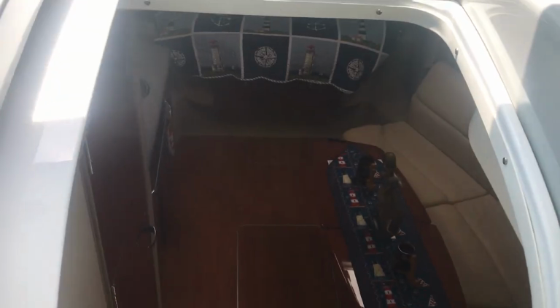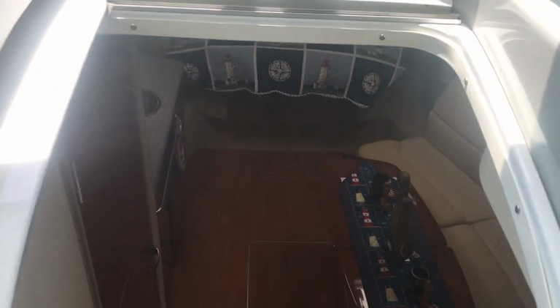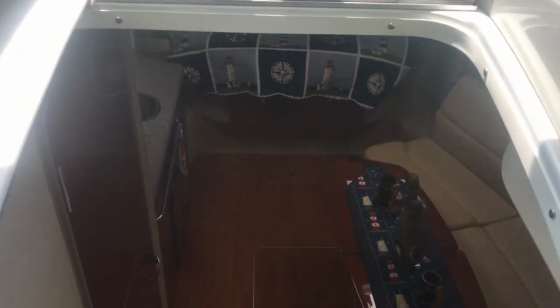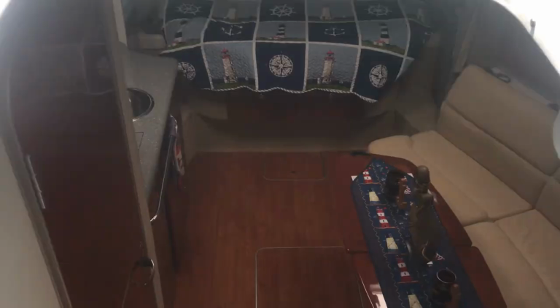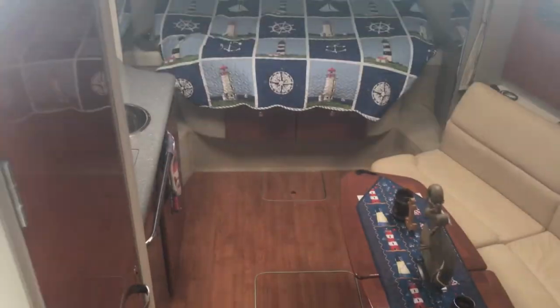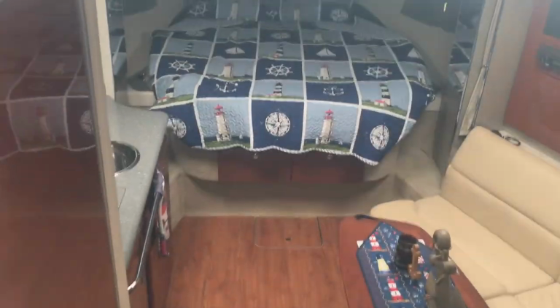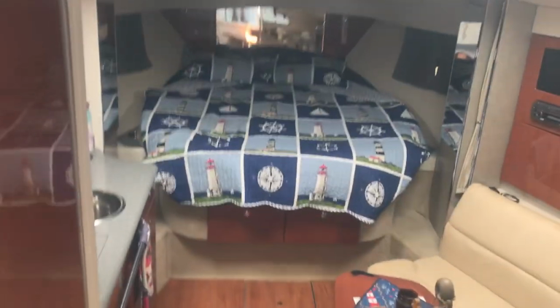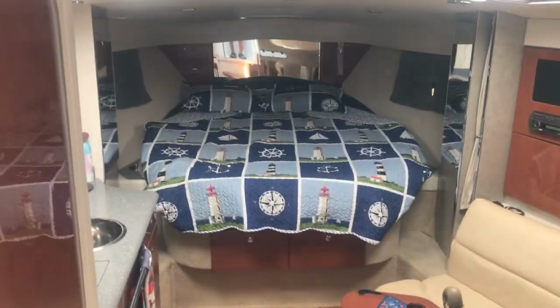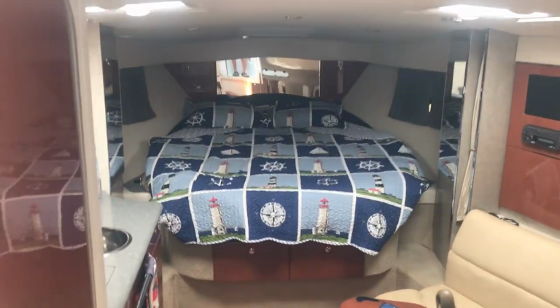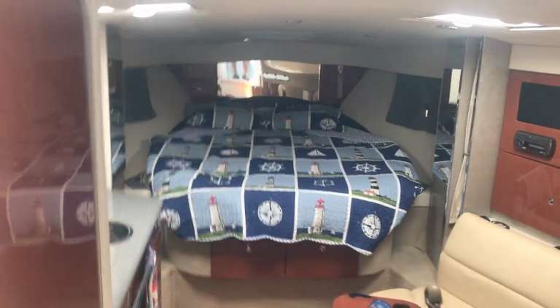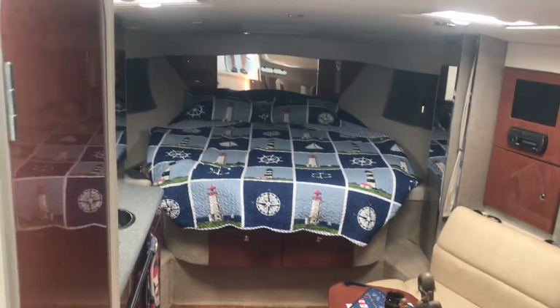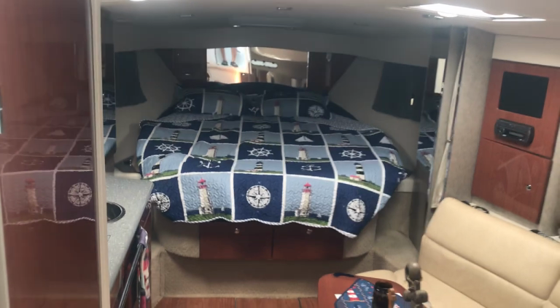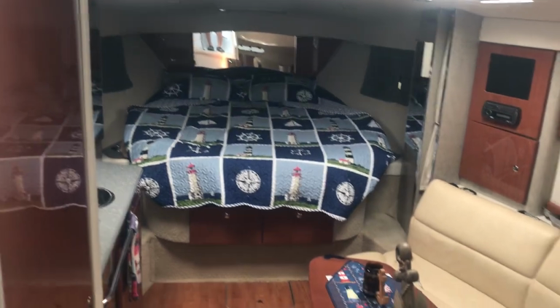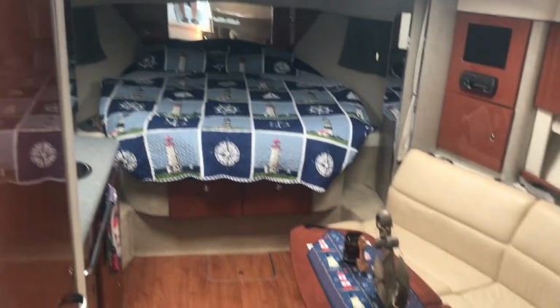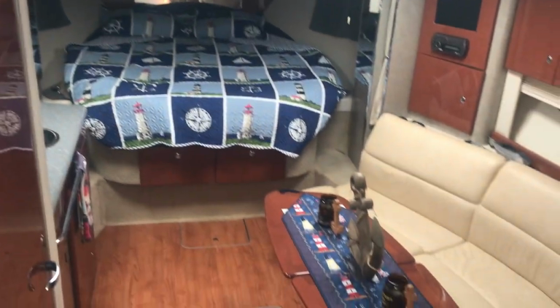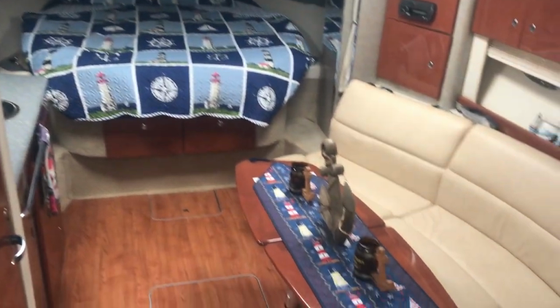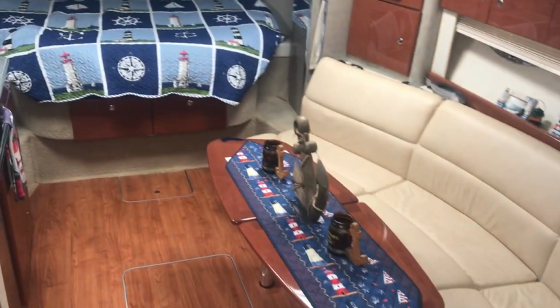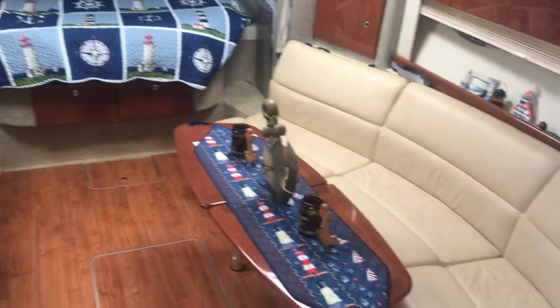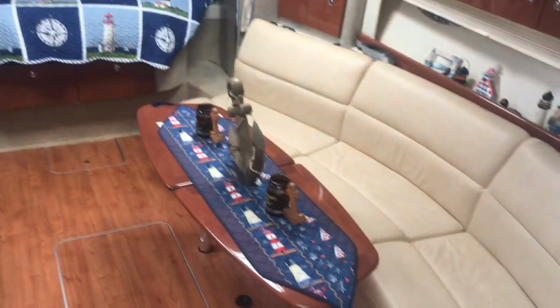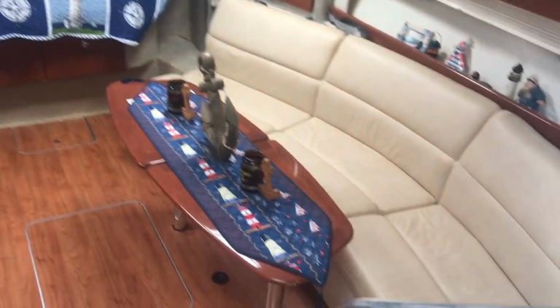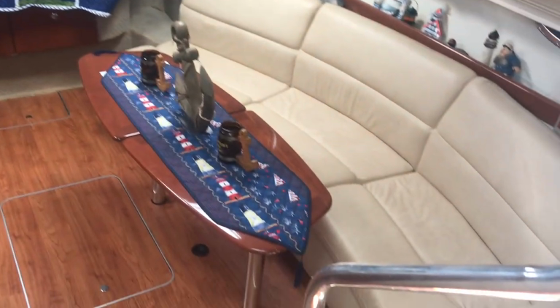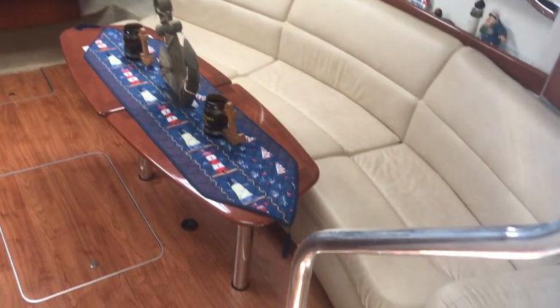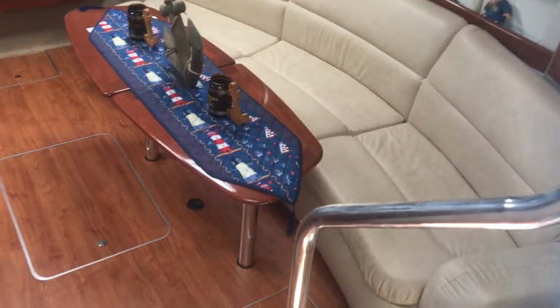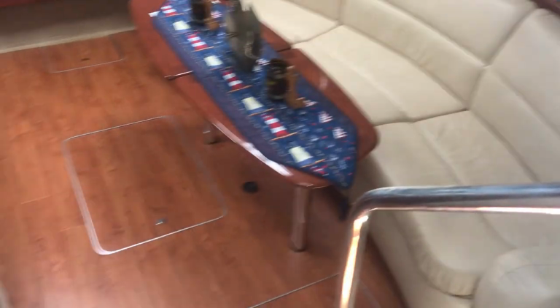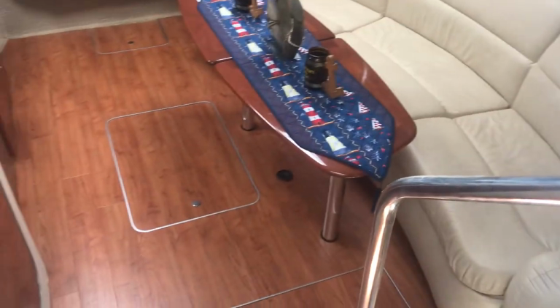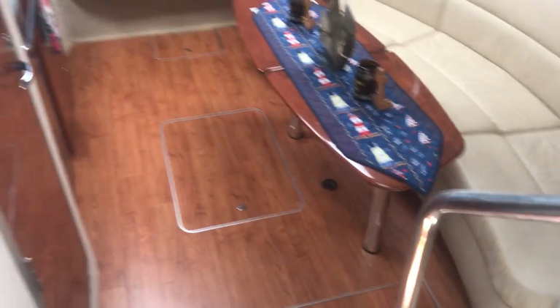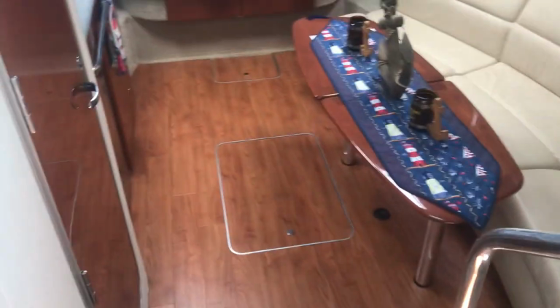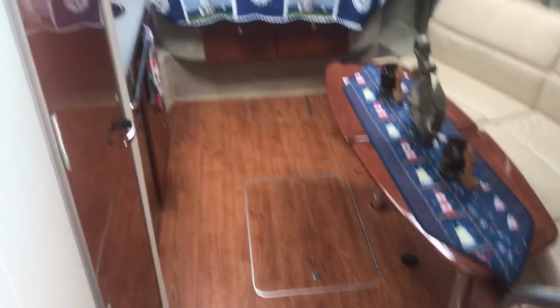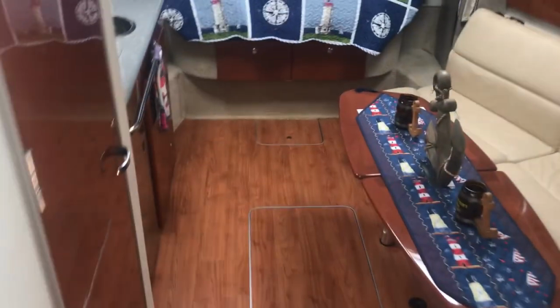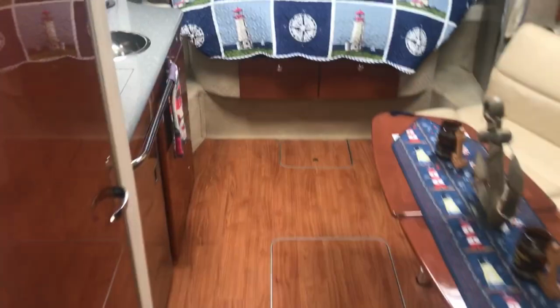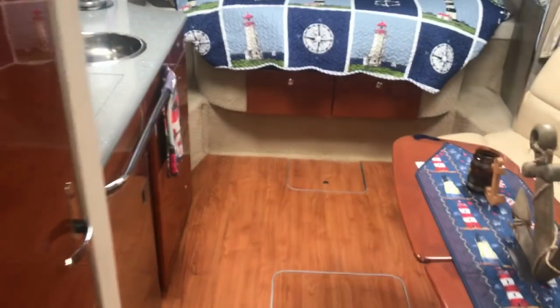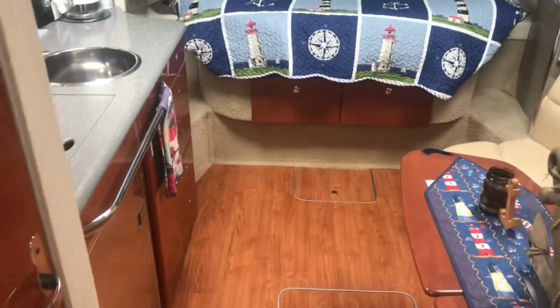Looking down in the cabin you'll have your forward berth, couch and salon, and full galley.